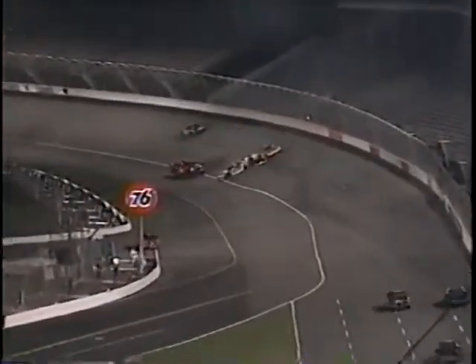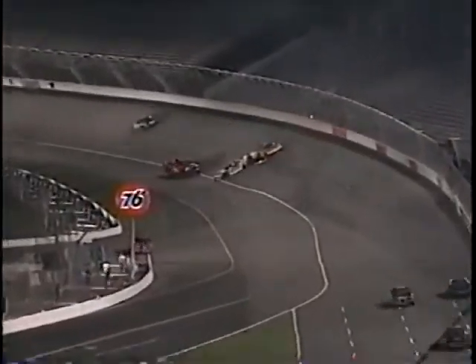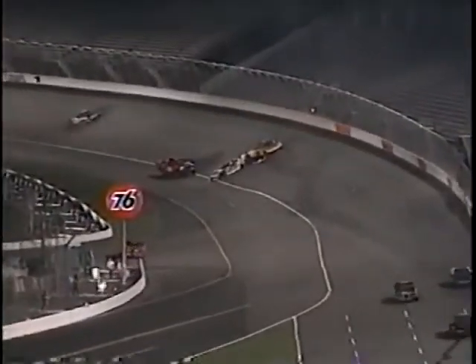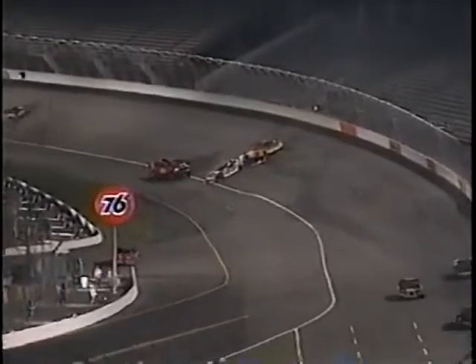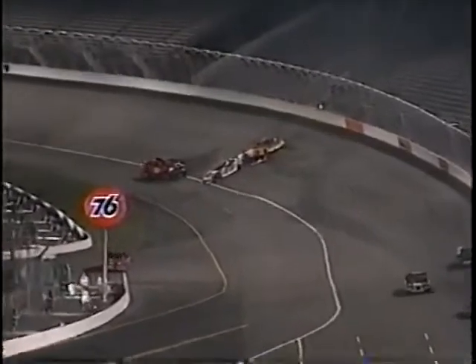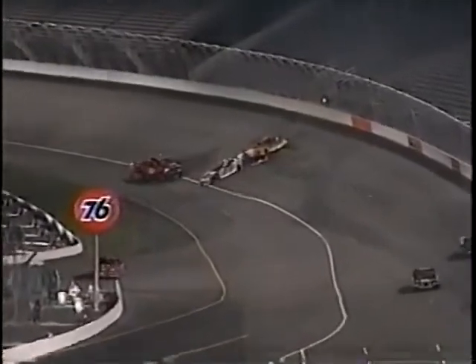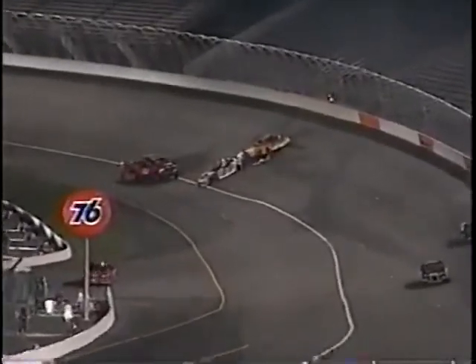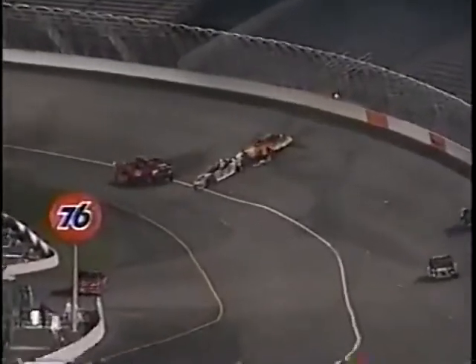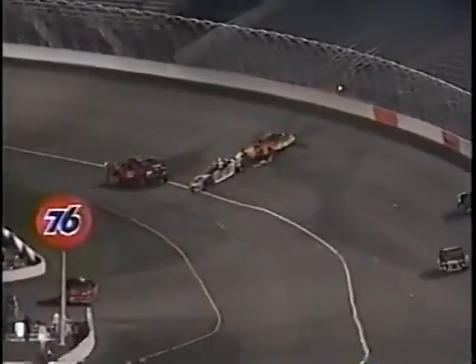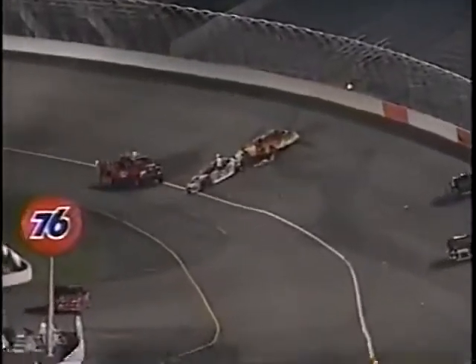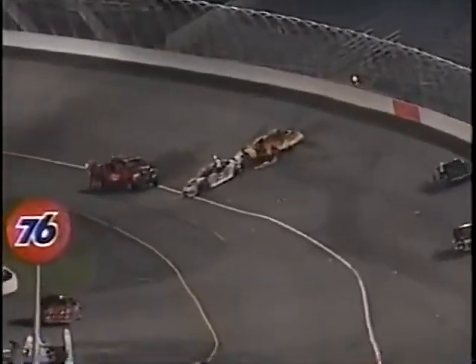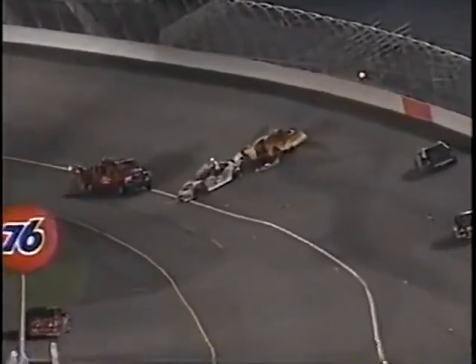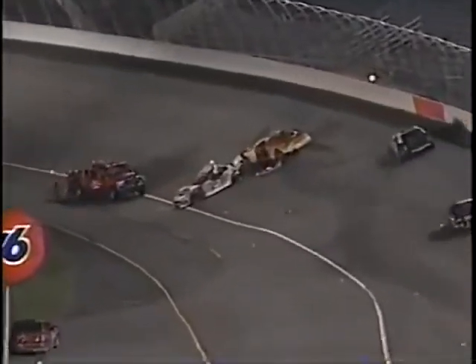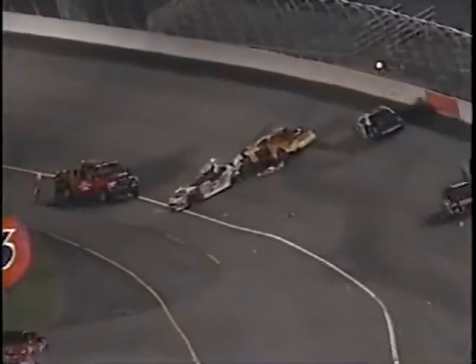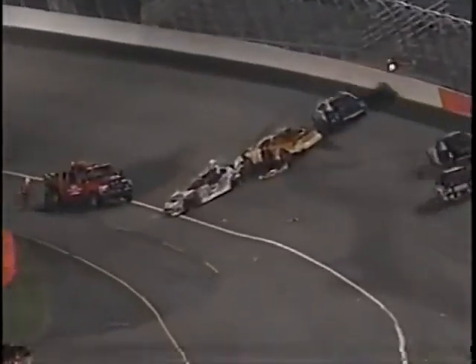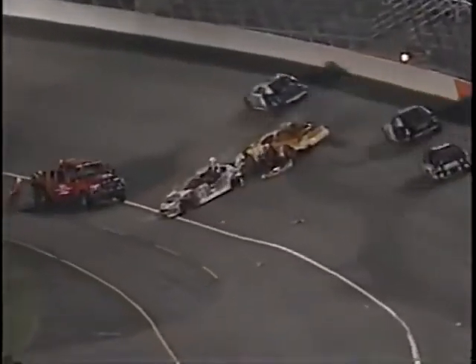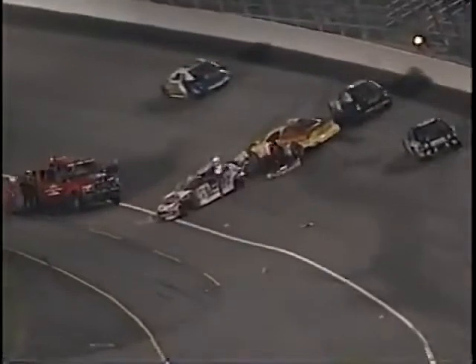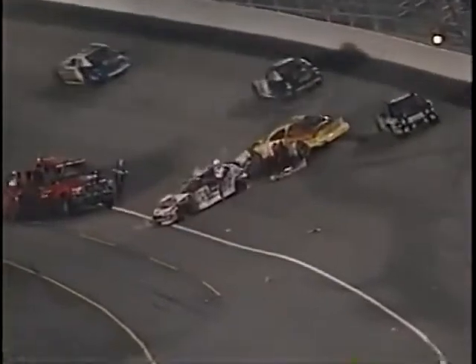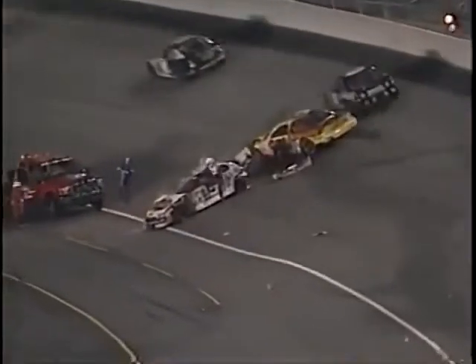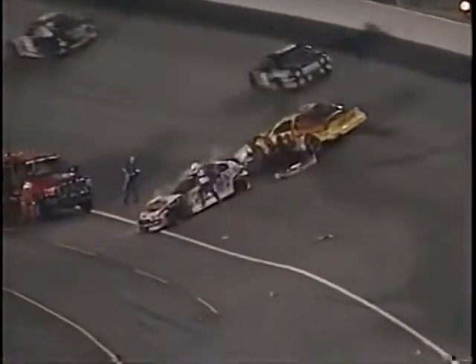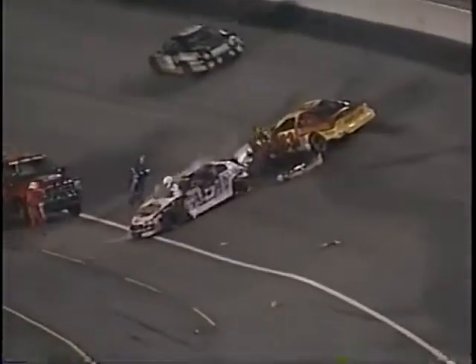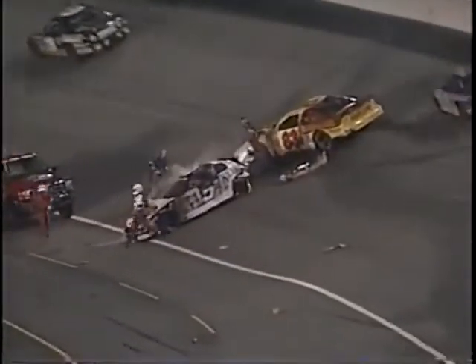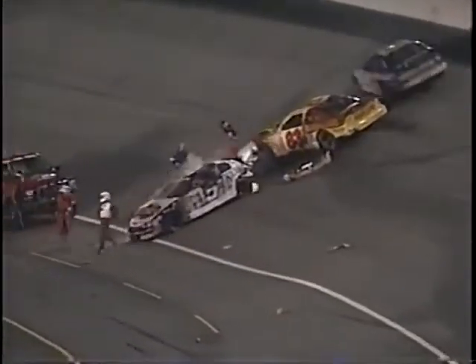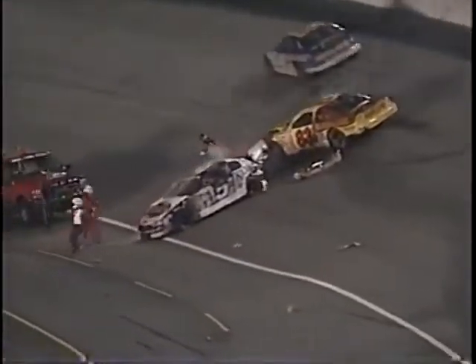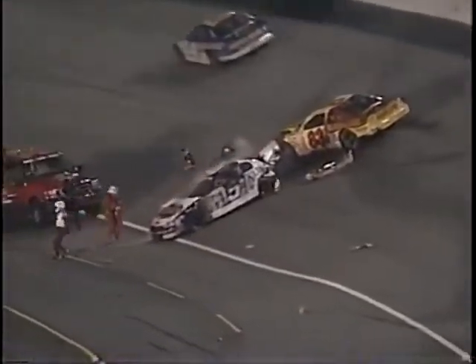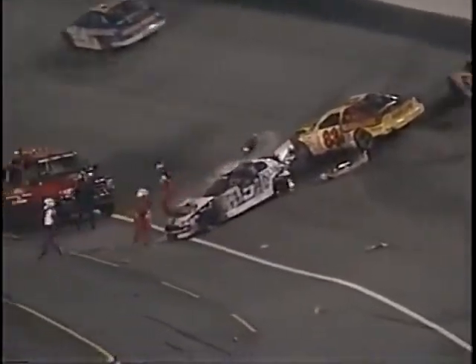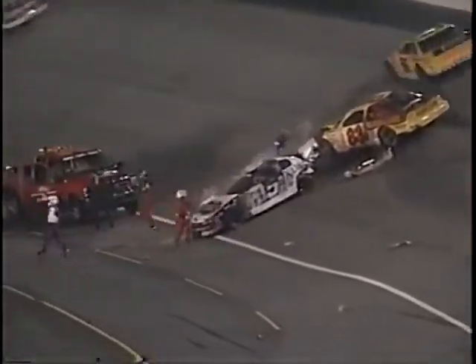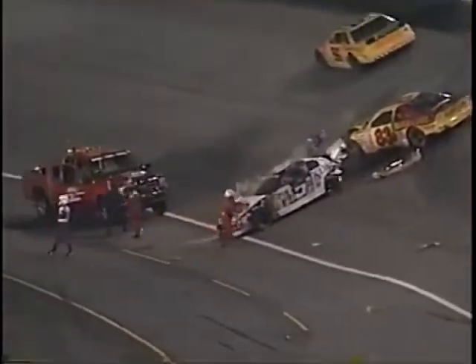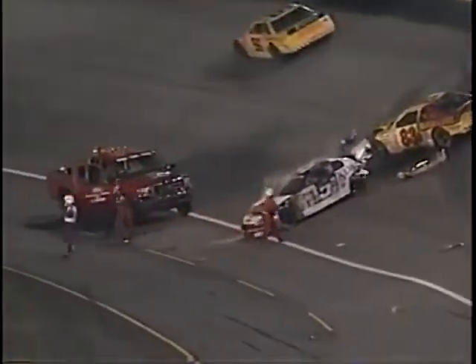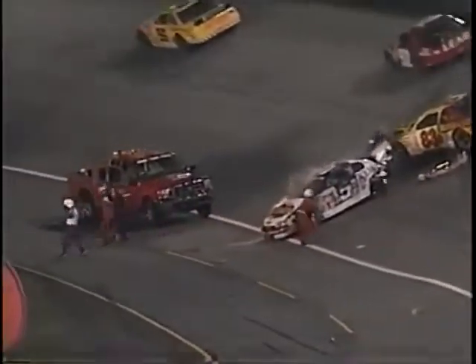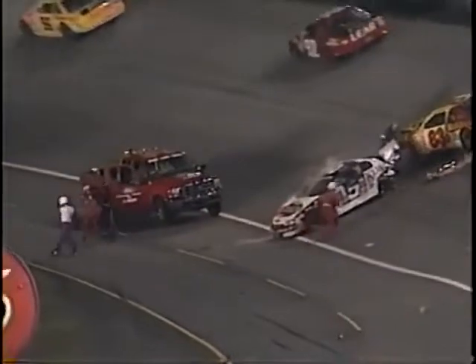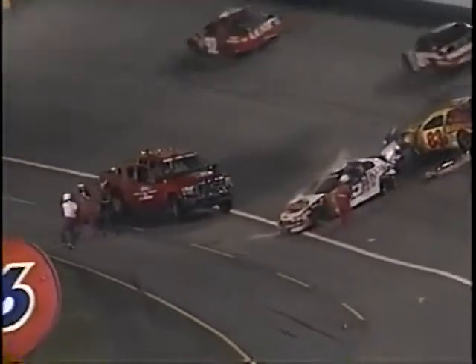Now the question becomes, with seven laps to go, can they get this all cleaned up in time to get us a green flag finish? I think they should be, but it won't be many laps. It wouldn't surprise me to see a red flag right now and let them clean it up.